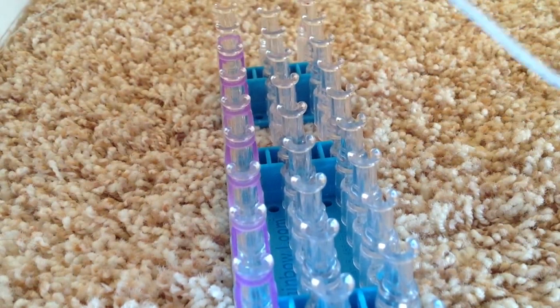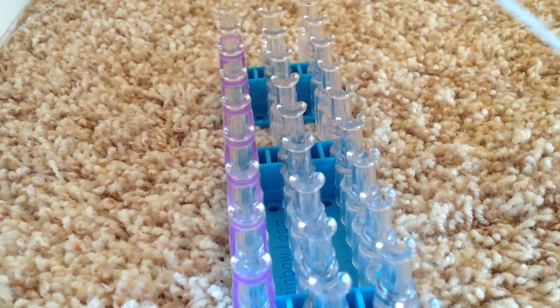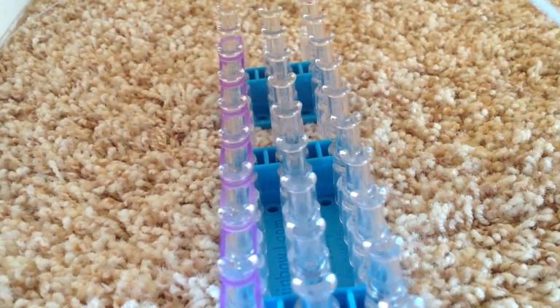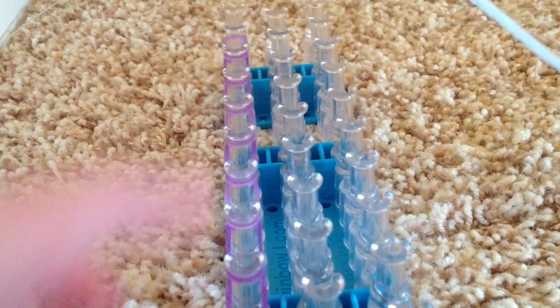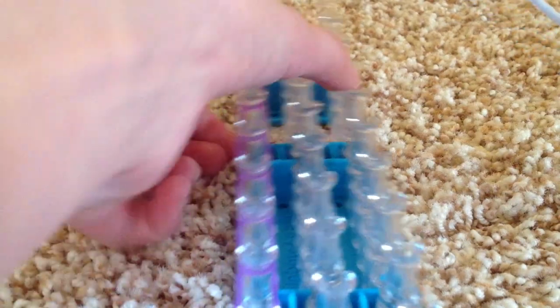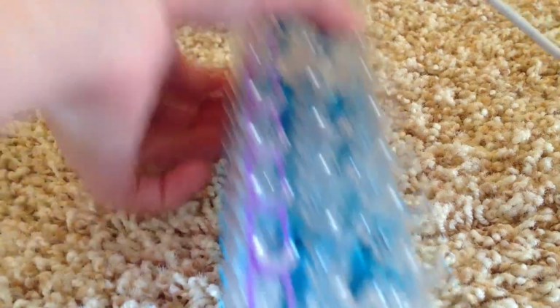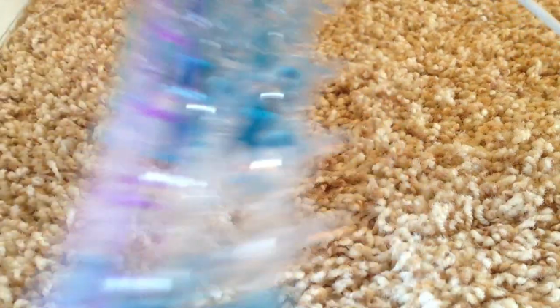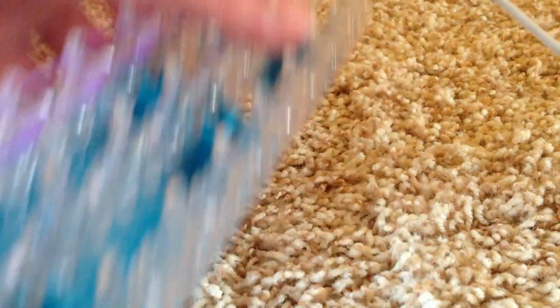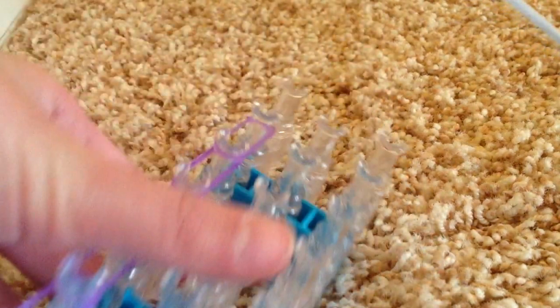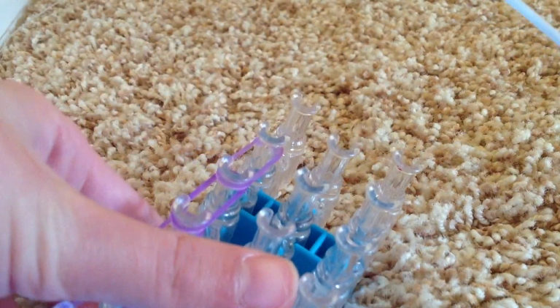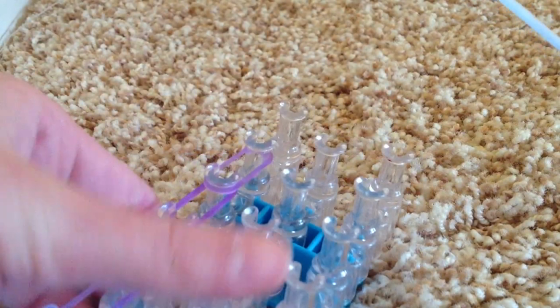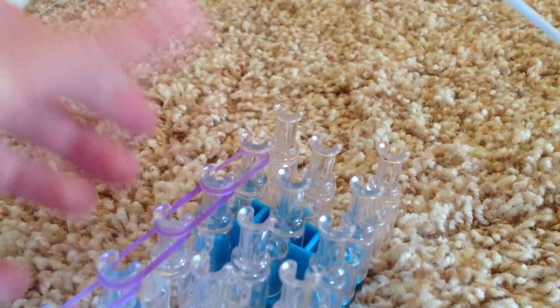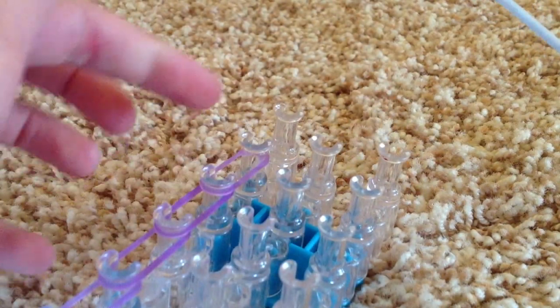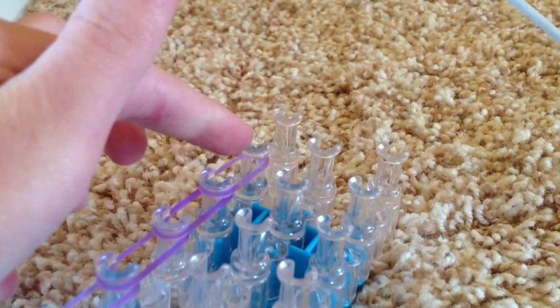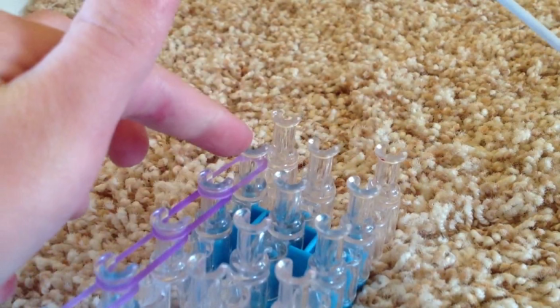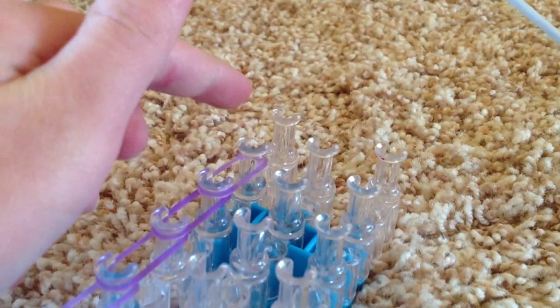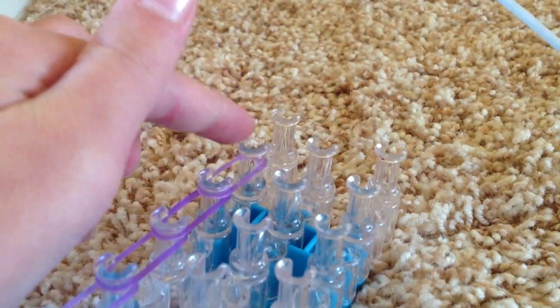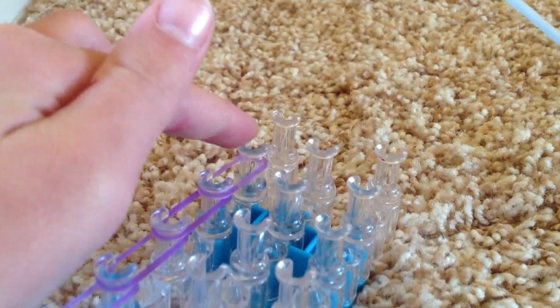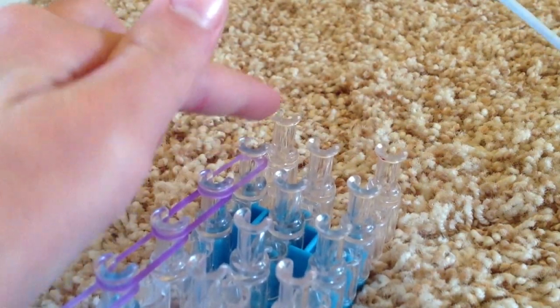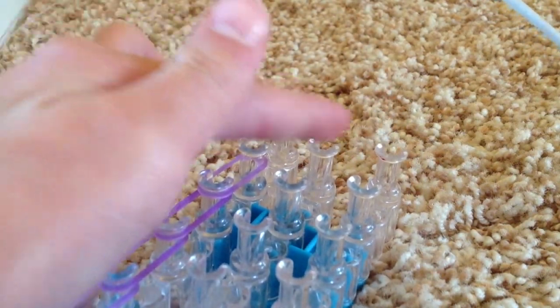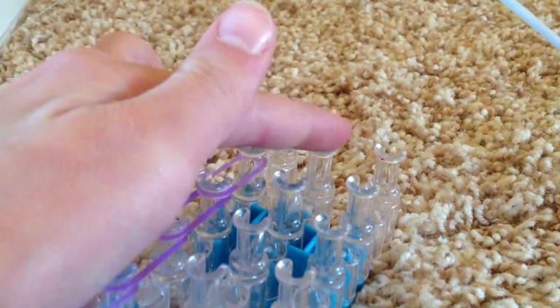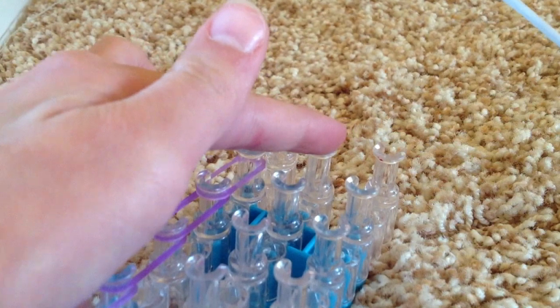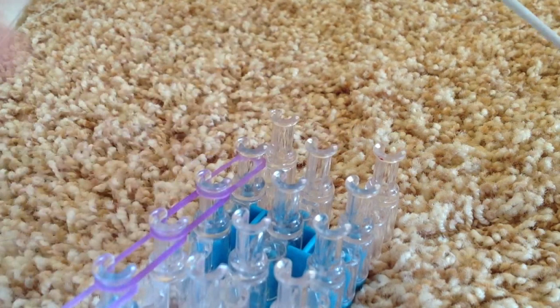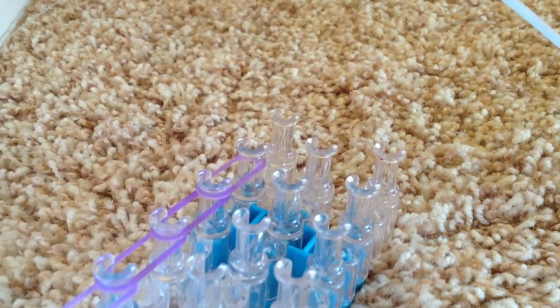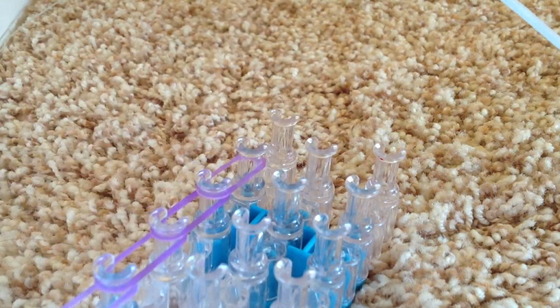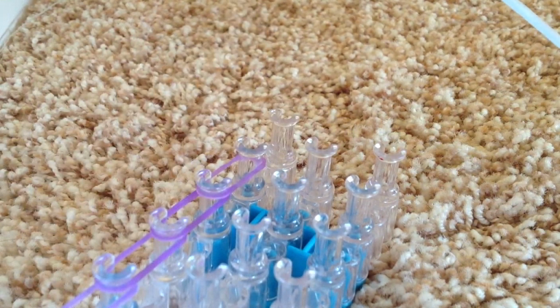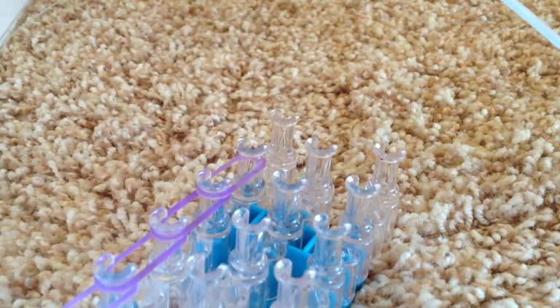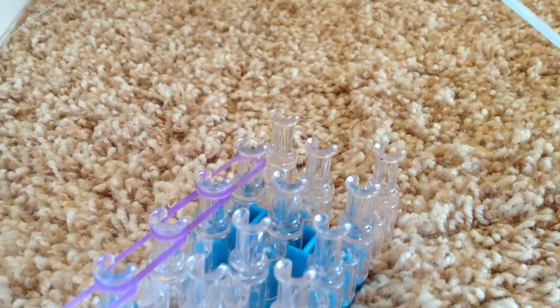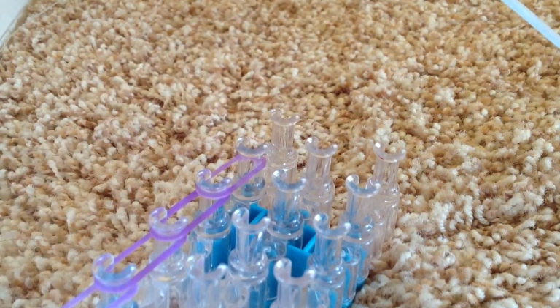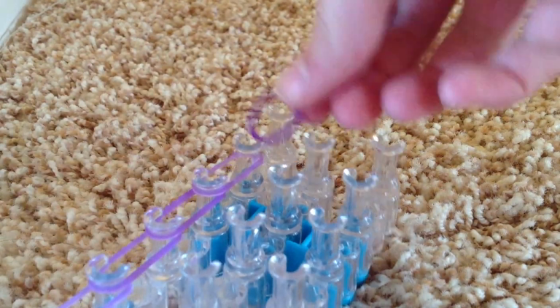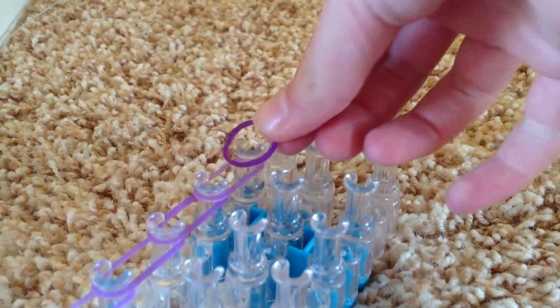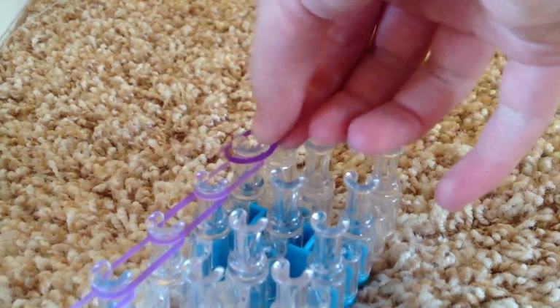At this very last peg here, you're going to go from this peg to the center peg, like so.